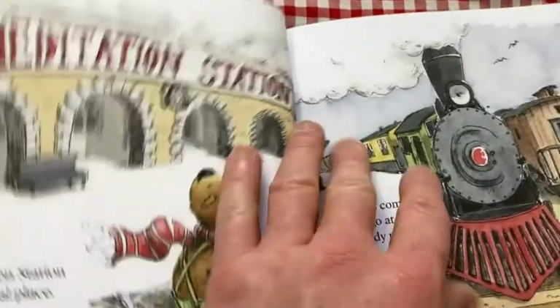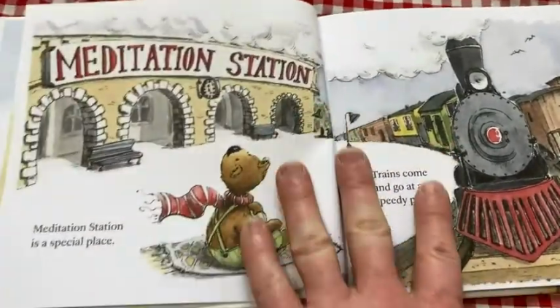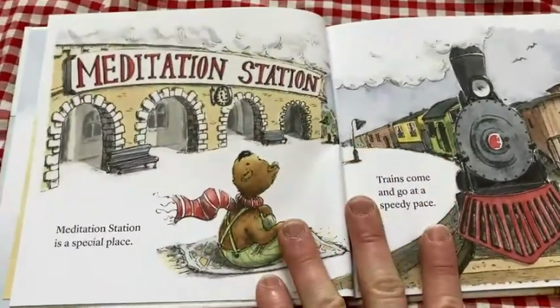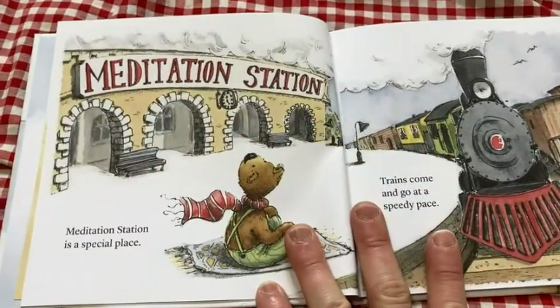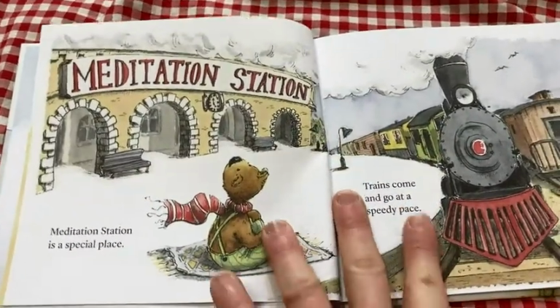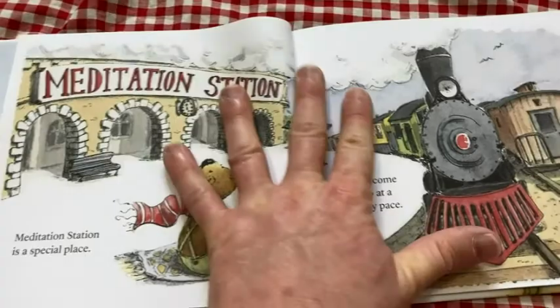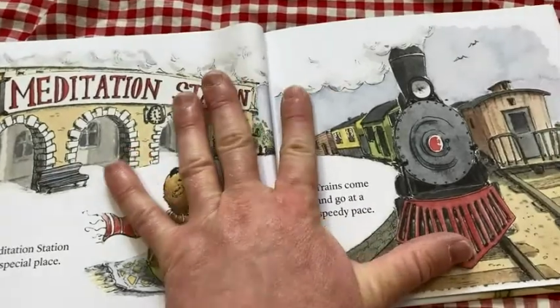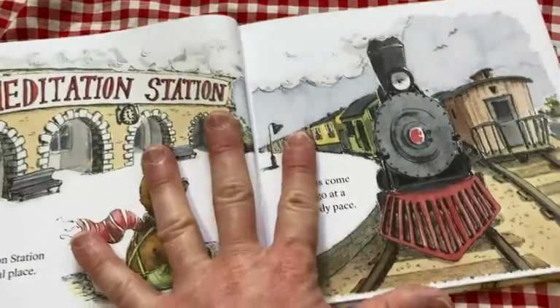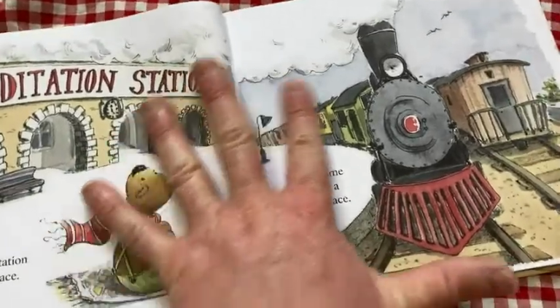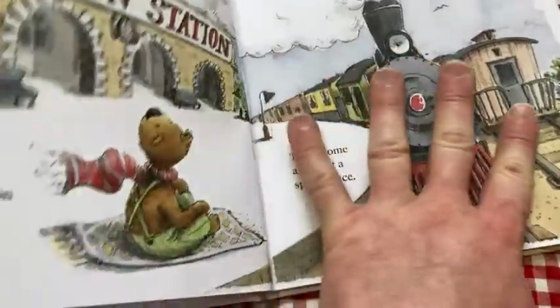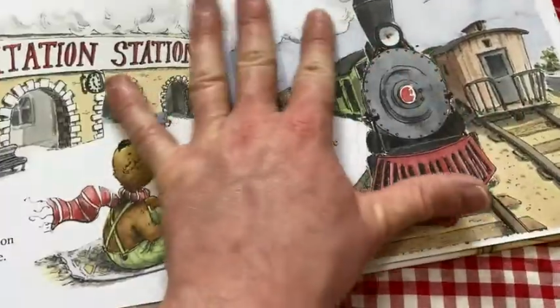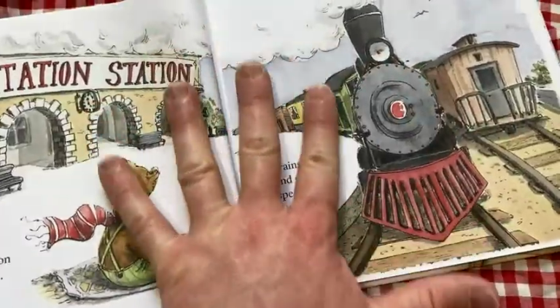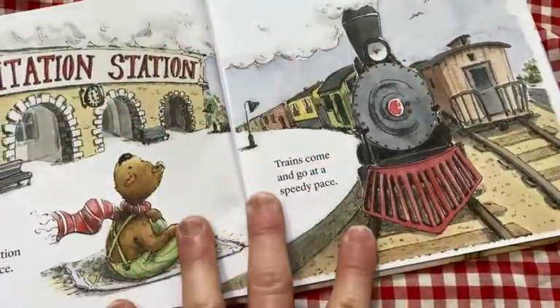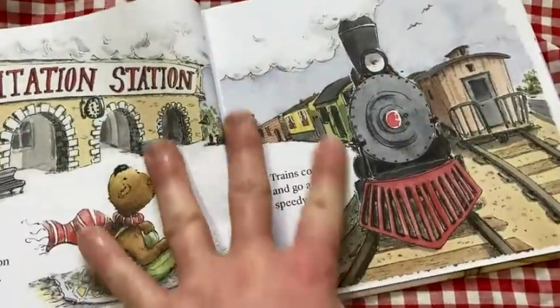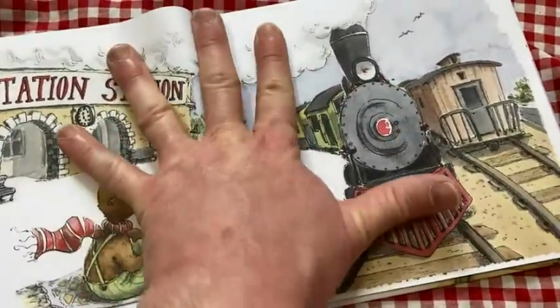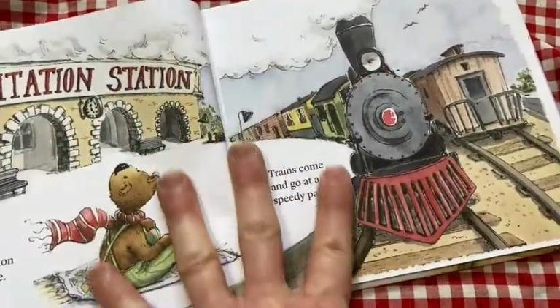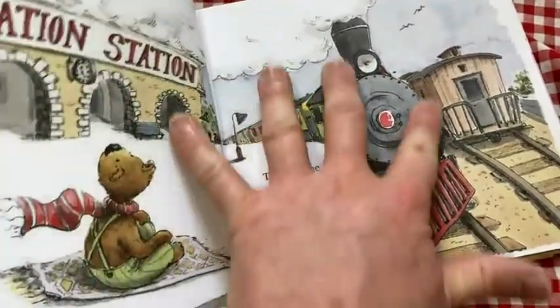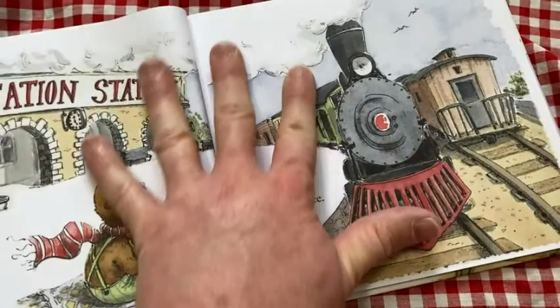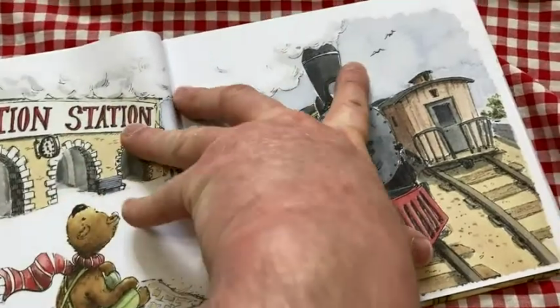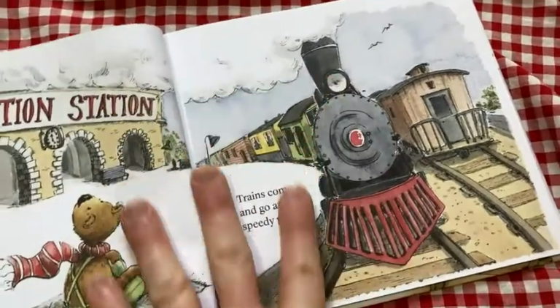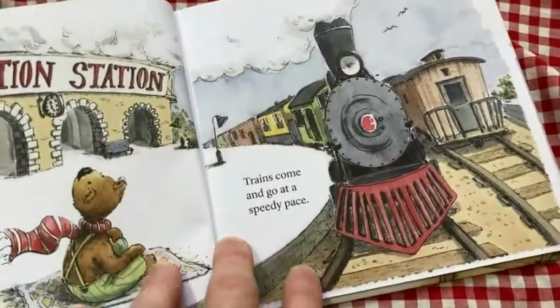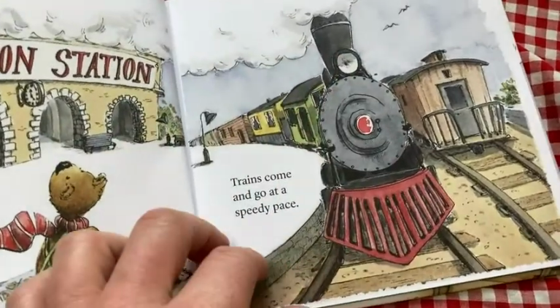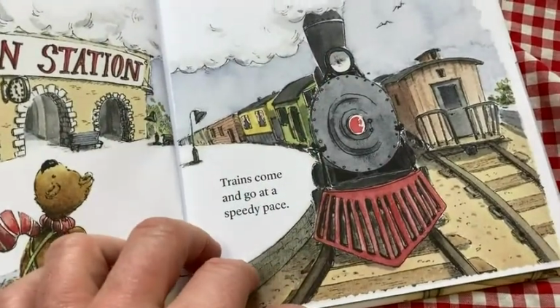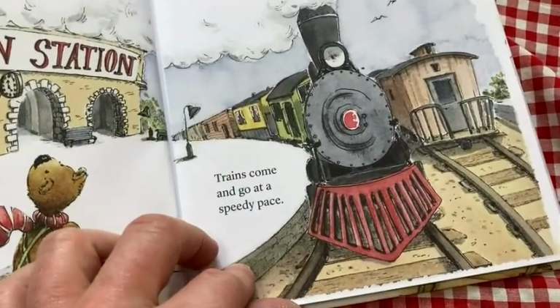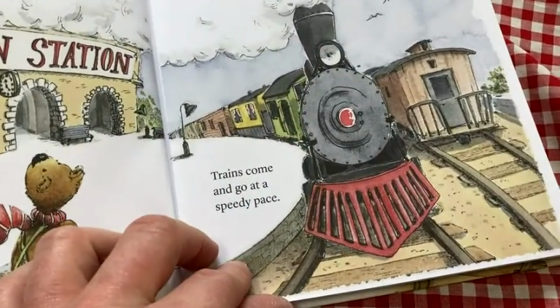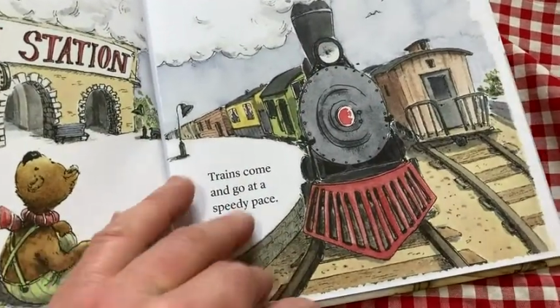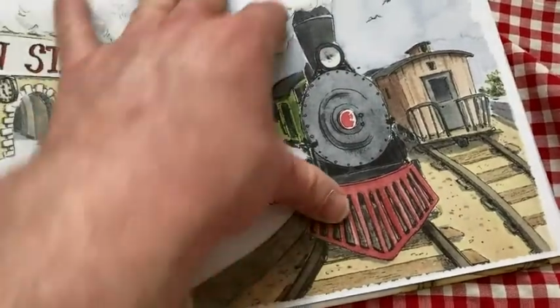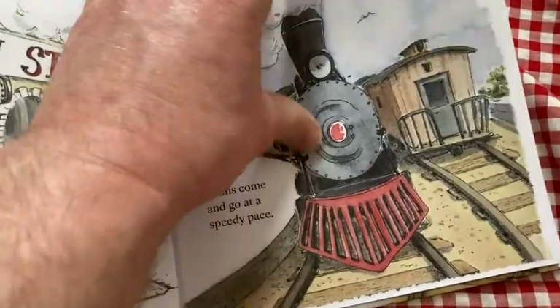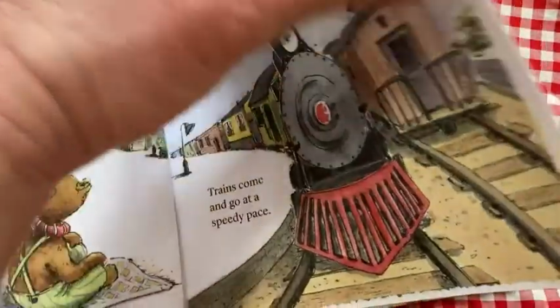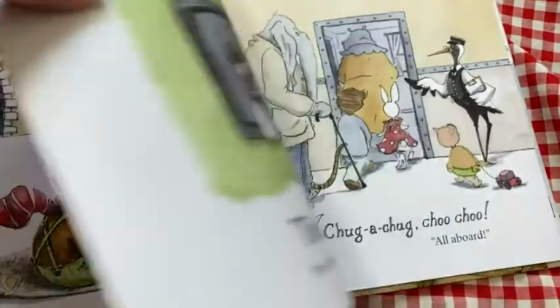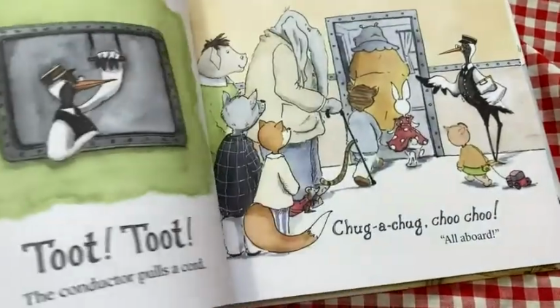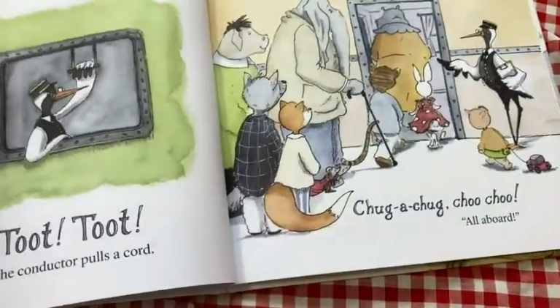Meditation Station is a special place. I like the artwork — it's good. There's lots of details. You can talk about things with your kids. Trains come and go at a speedy pace. The rhyming is good. Good quality pages.